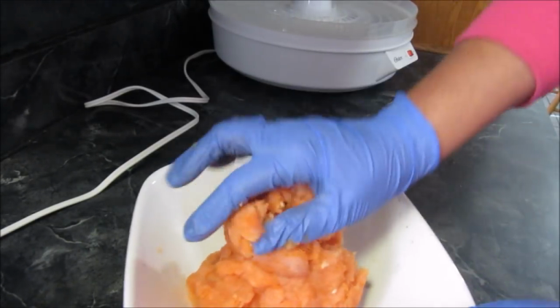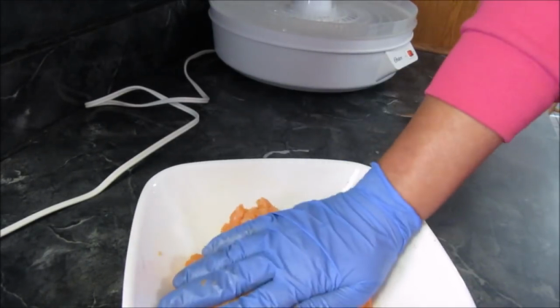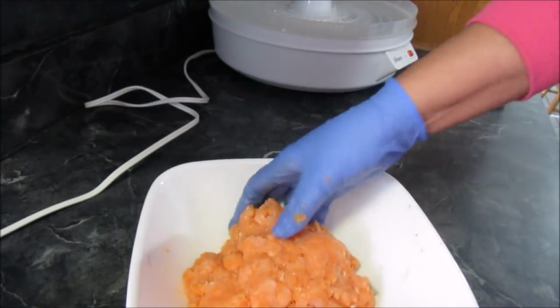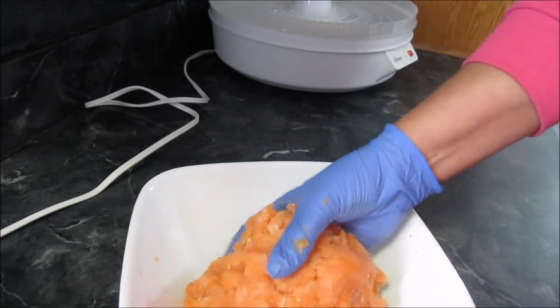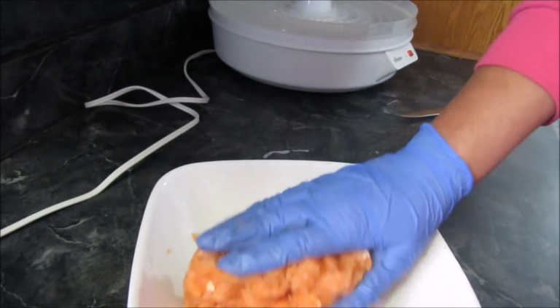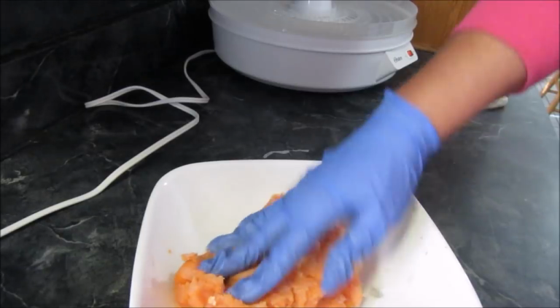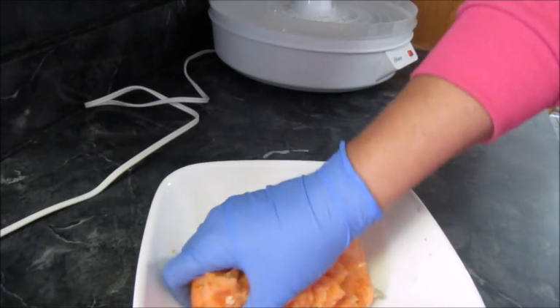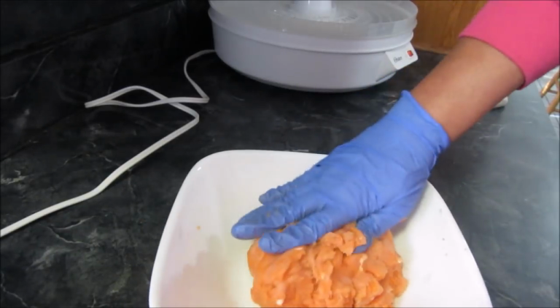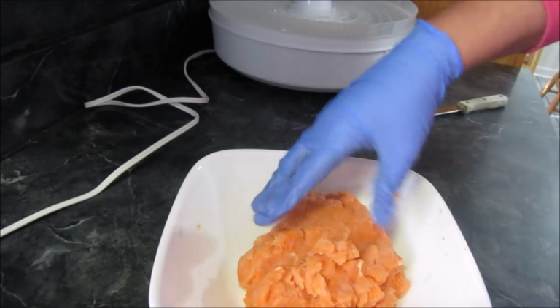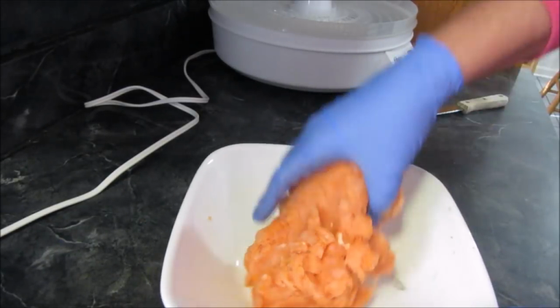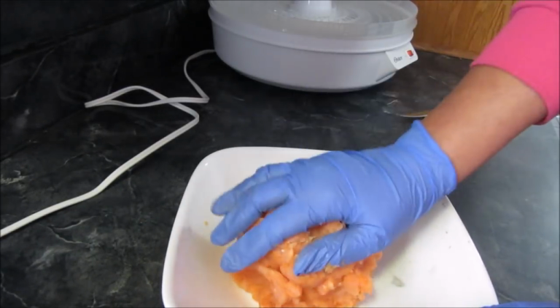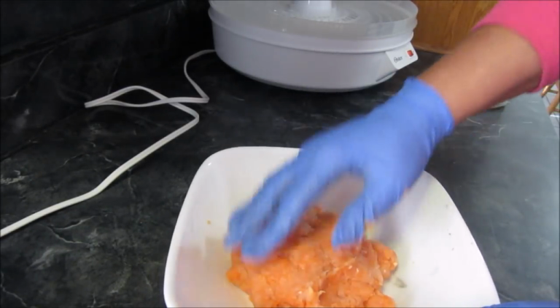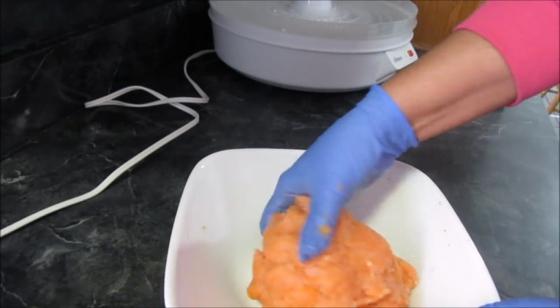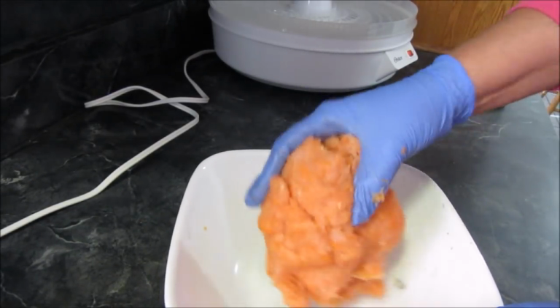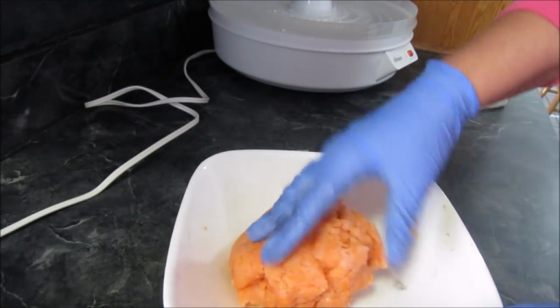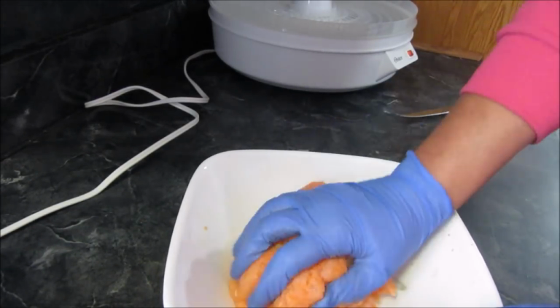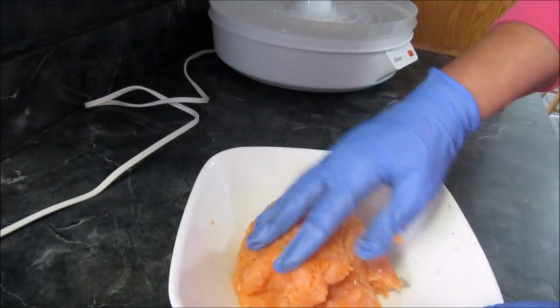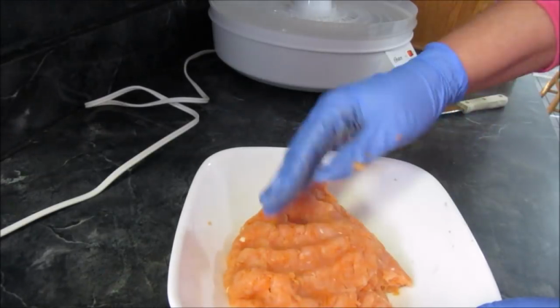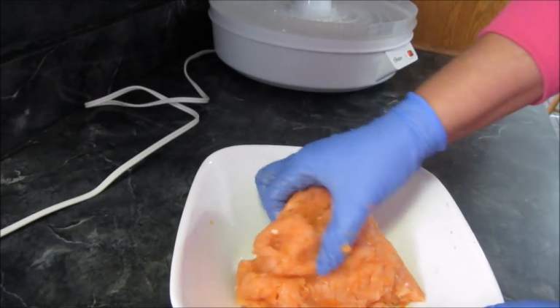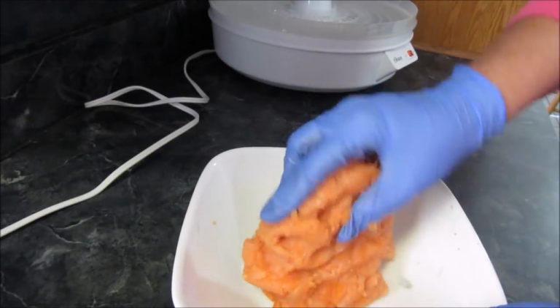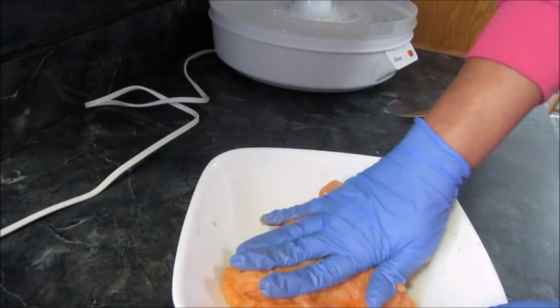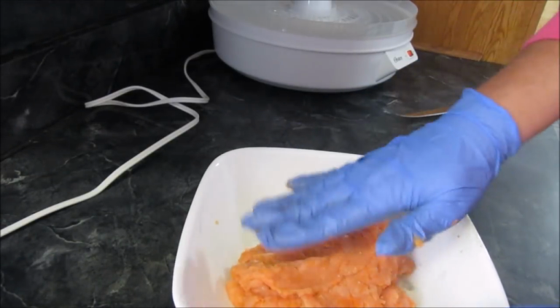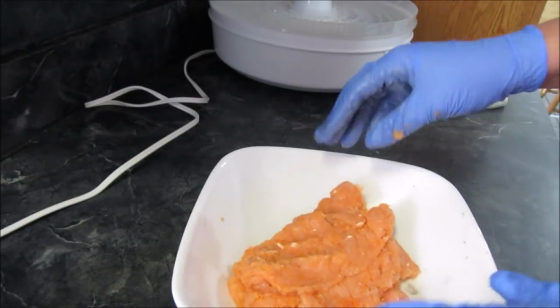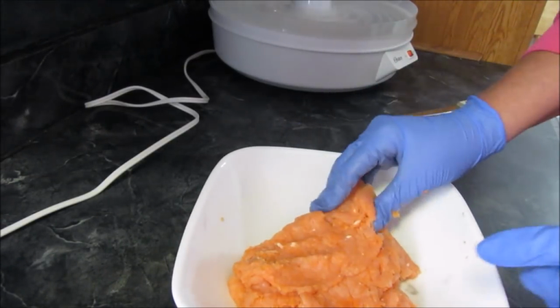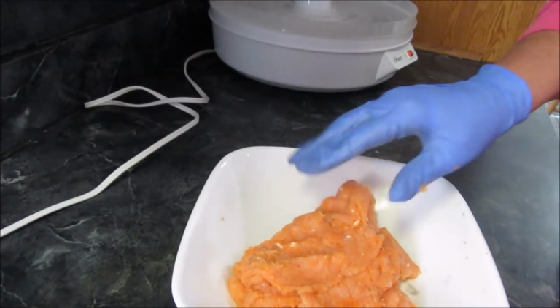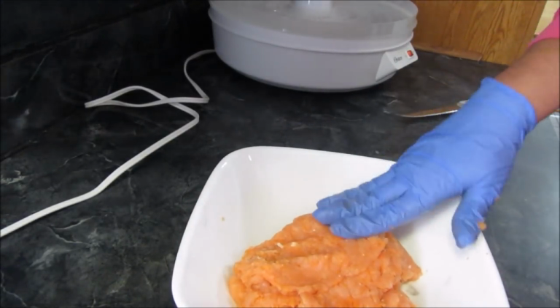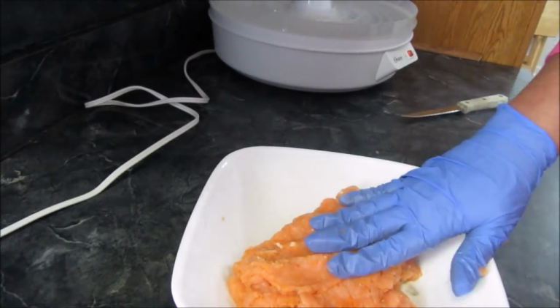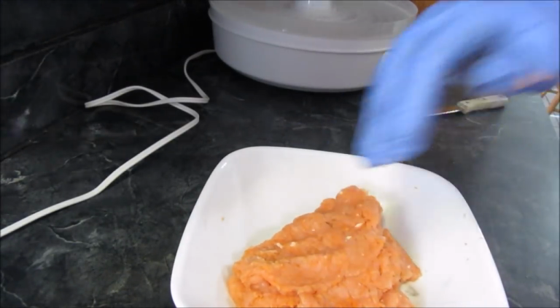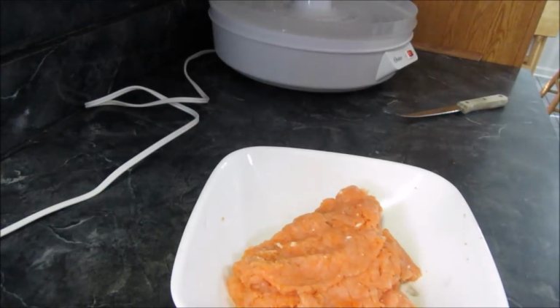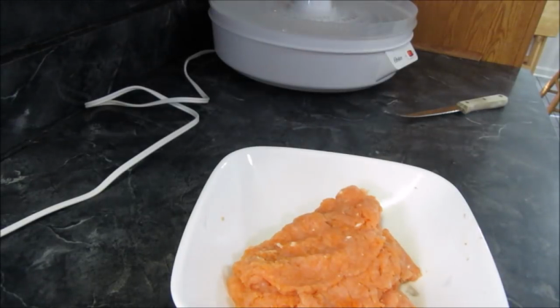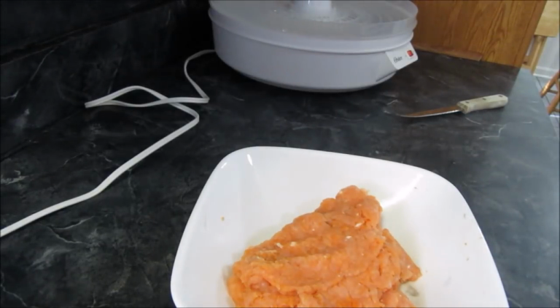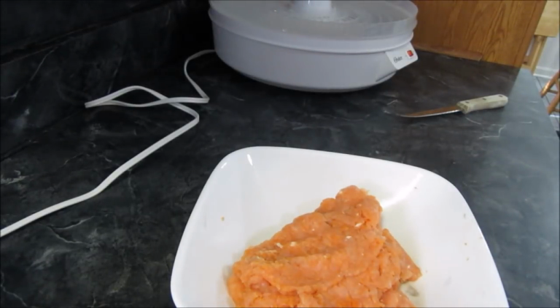I don't have to buy them and spend more money, because even at $5.99 and carrots being cheap, this is still cheaper. So I'm gonna get my cookie scoop.